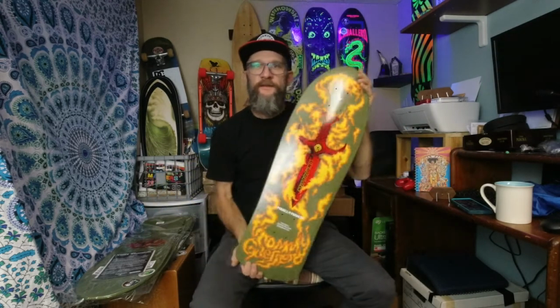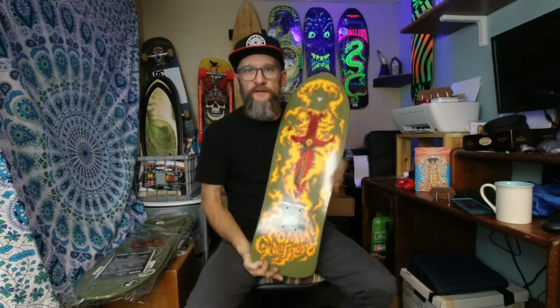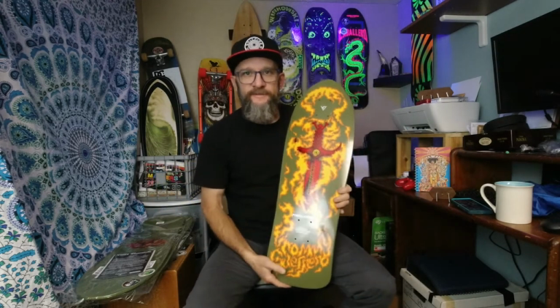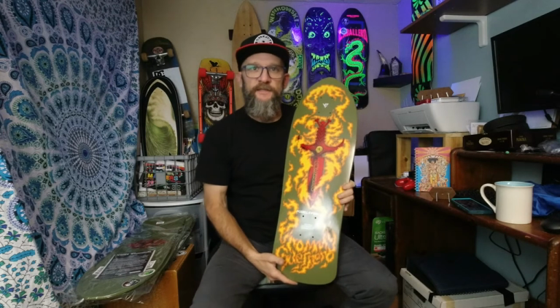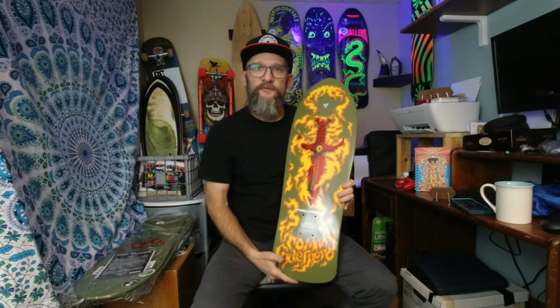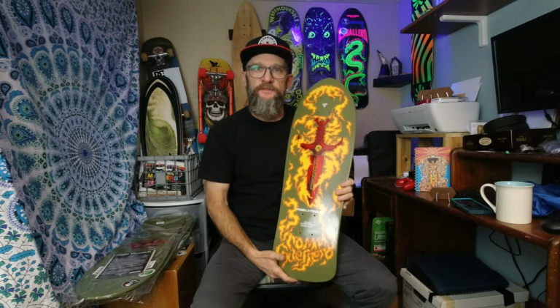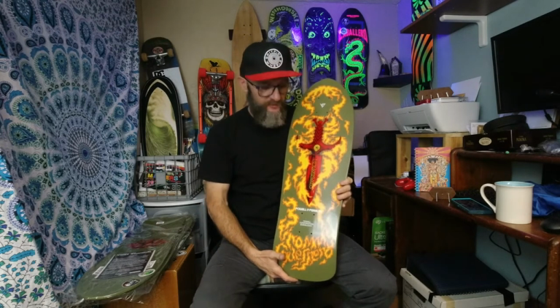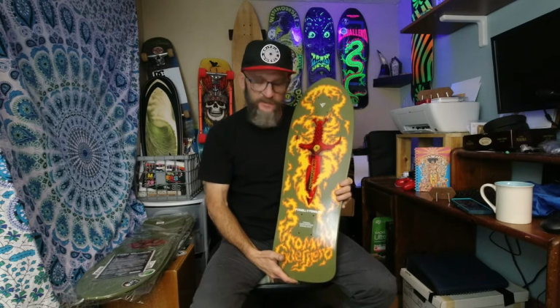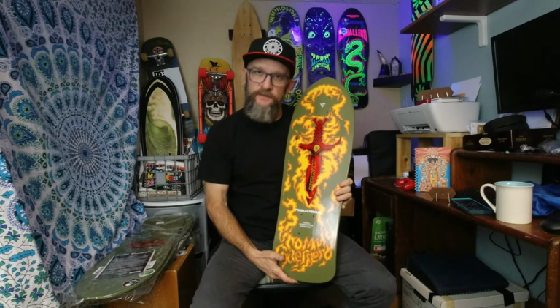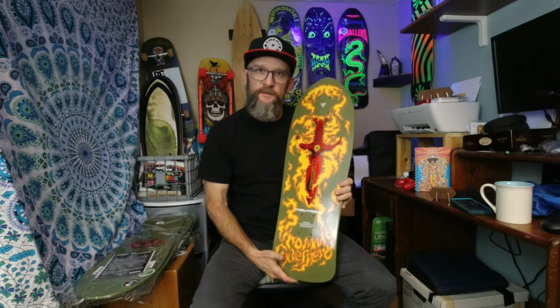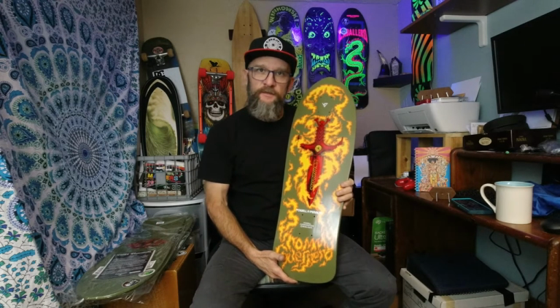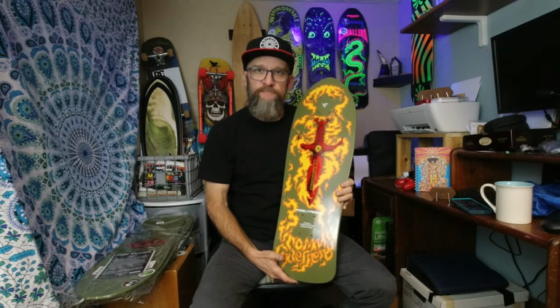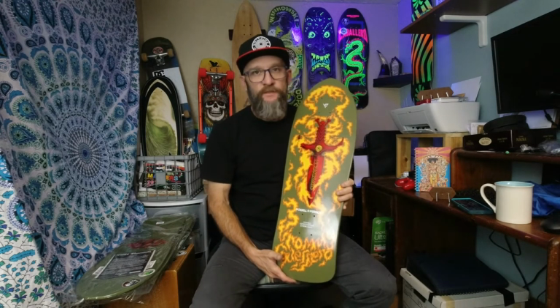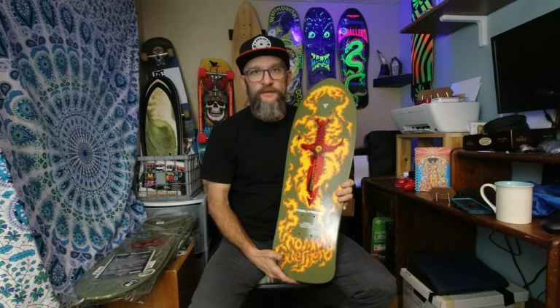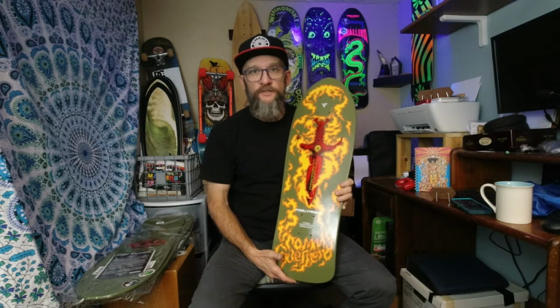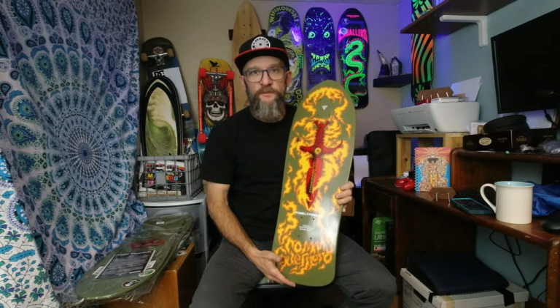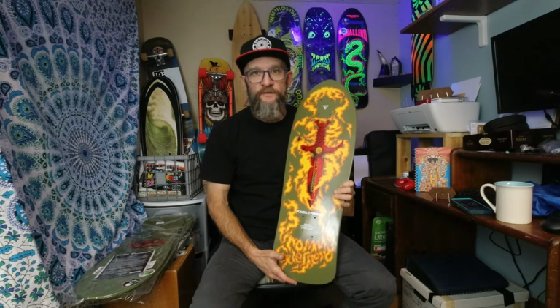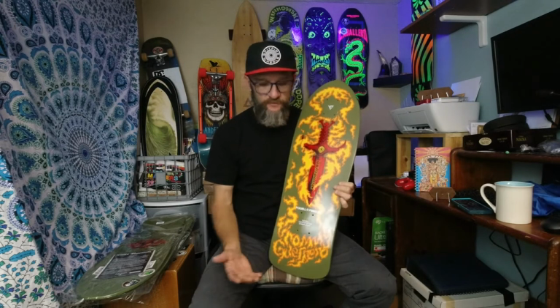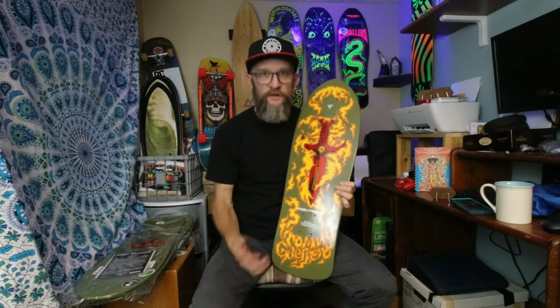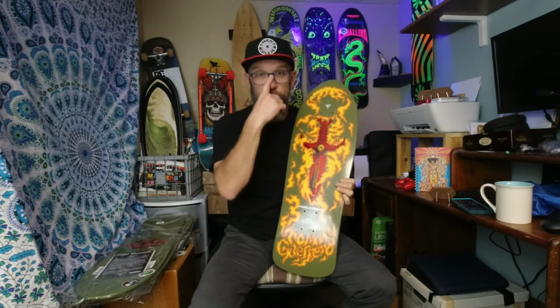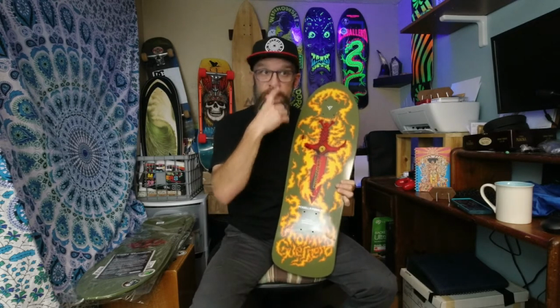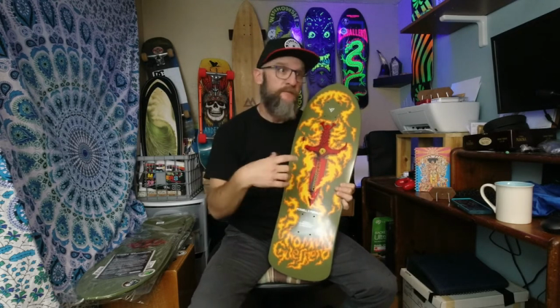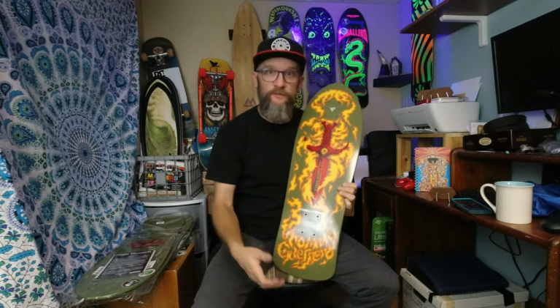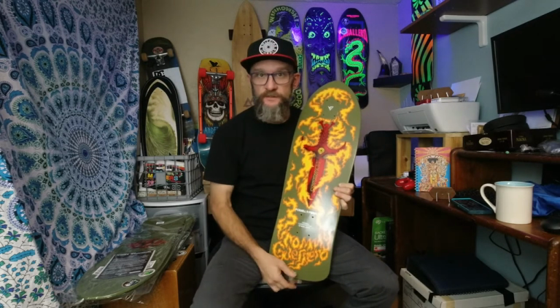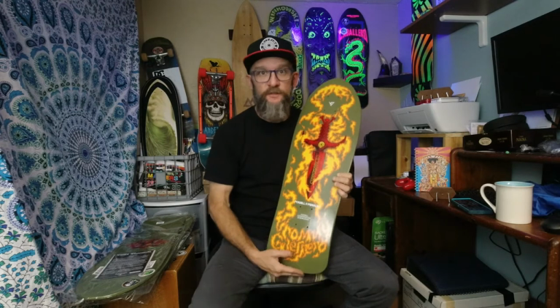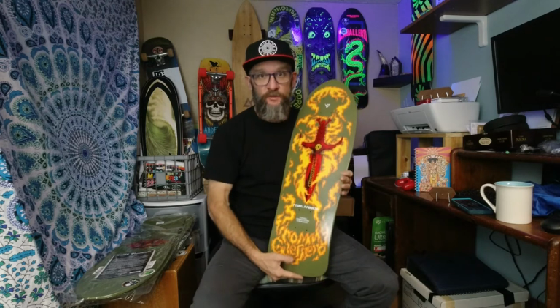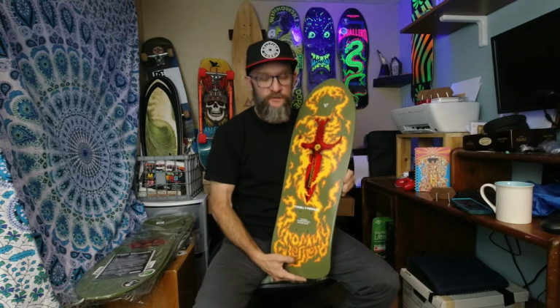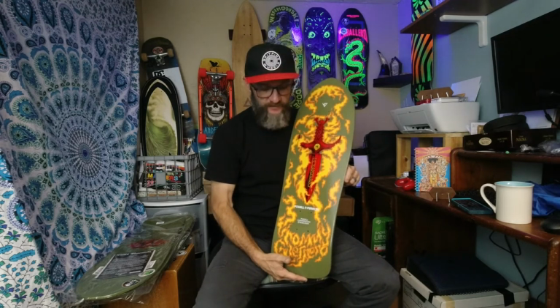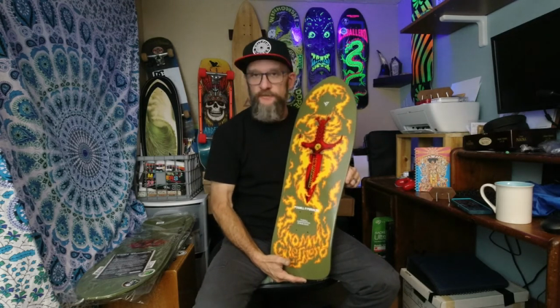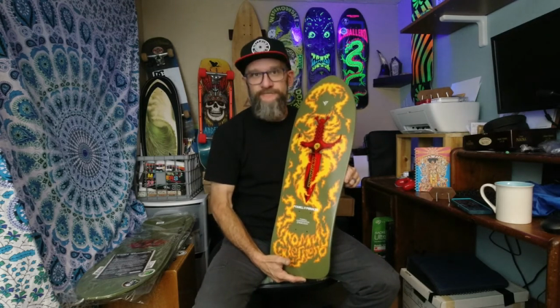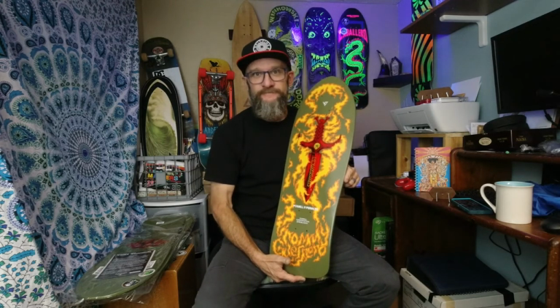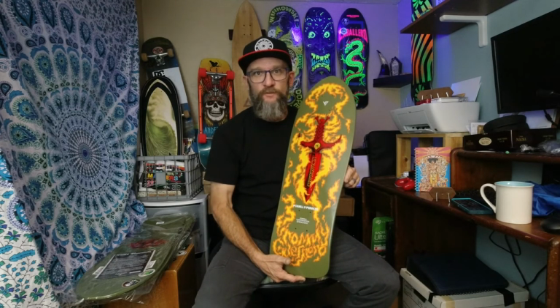Alright, there's the Tommy Guerrero Series 13 deck. Keep watching — there's going to be more to come. Got the Rodney Mullen deck up next, and then eventually we'll get to the Steve Caballero and the Tony Hawk. Thanks for watching.